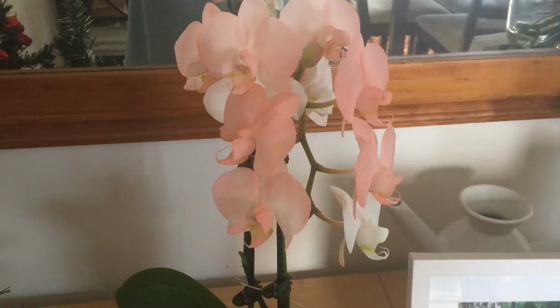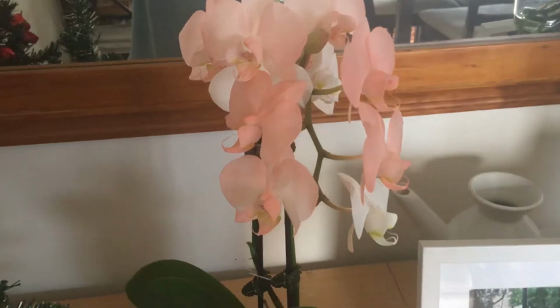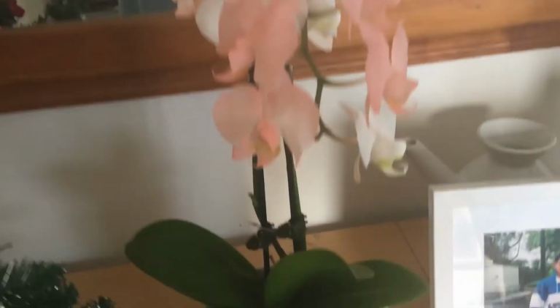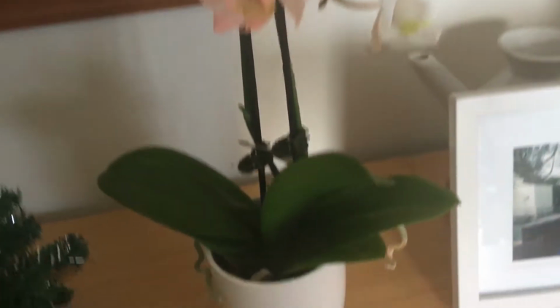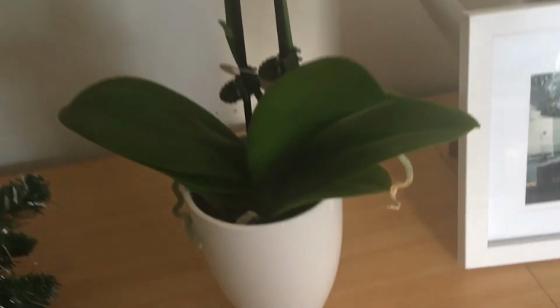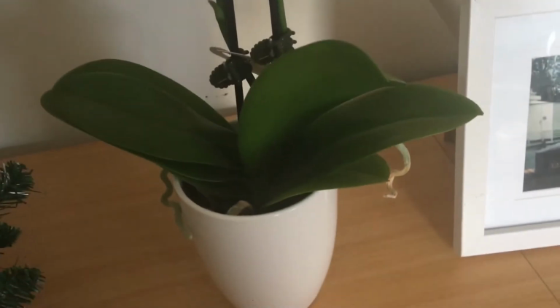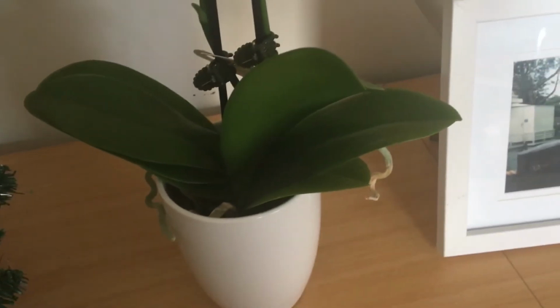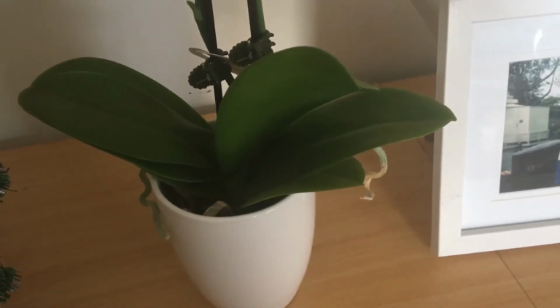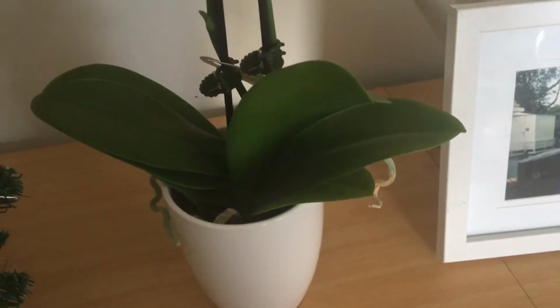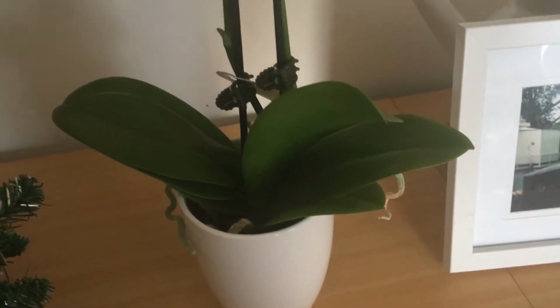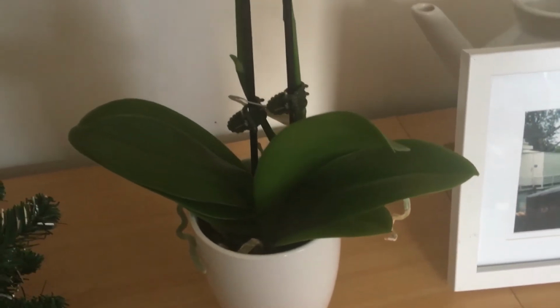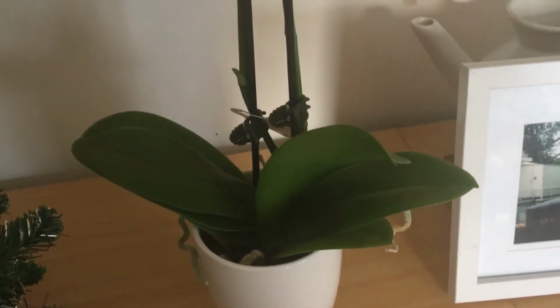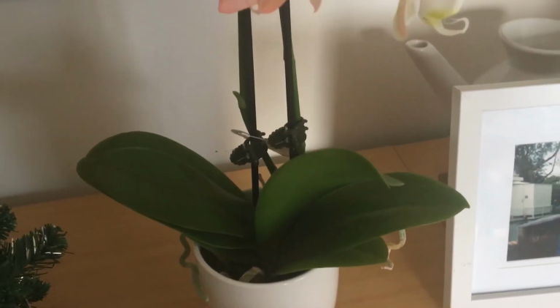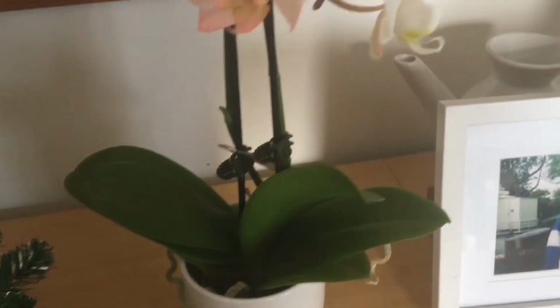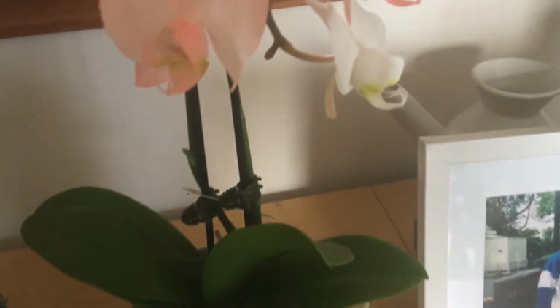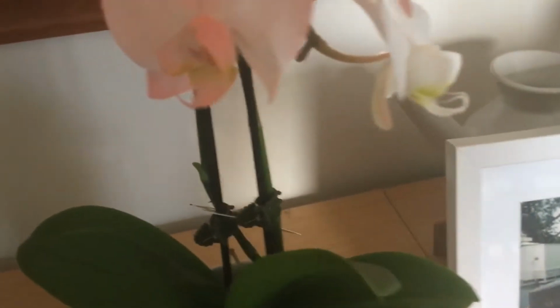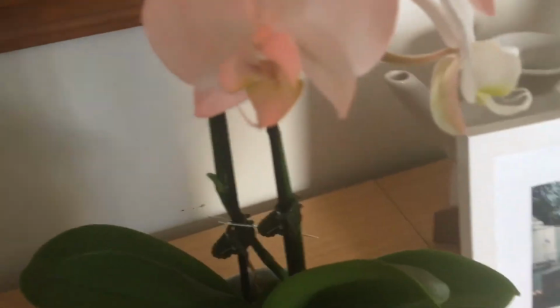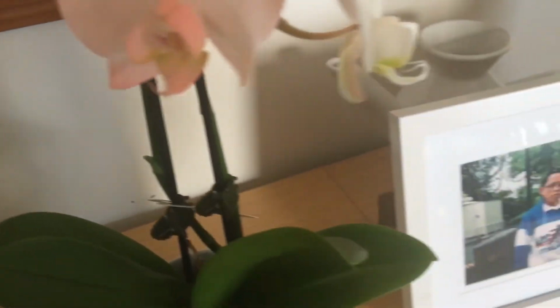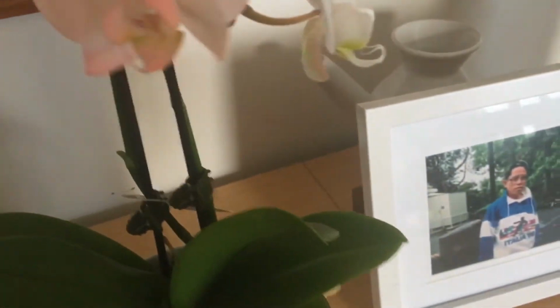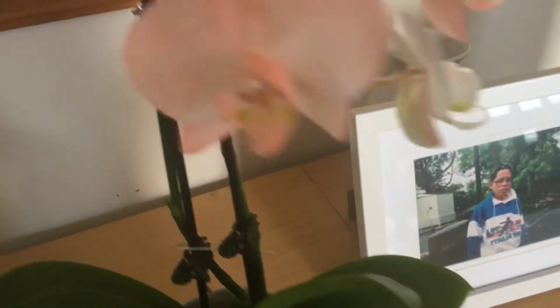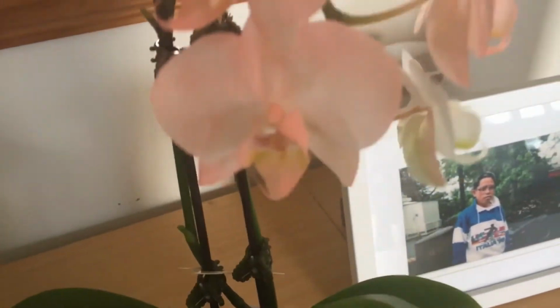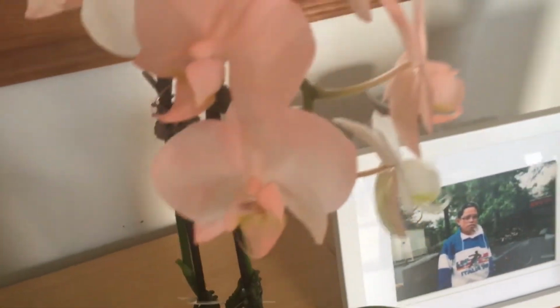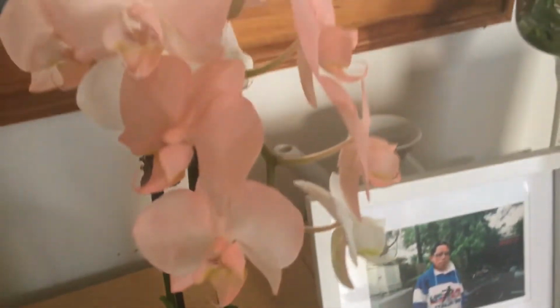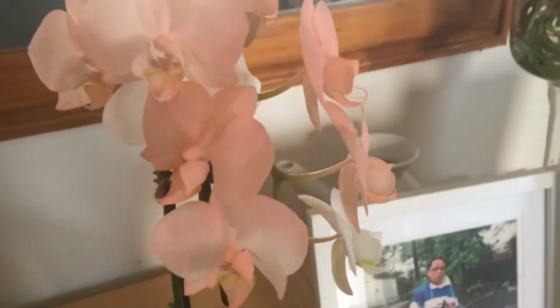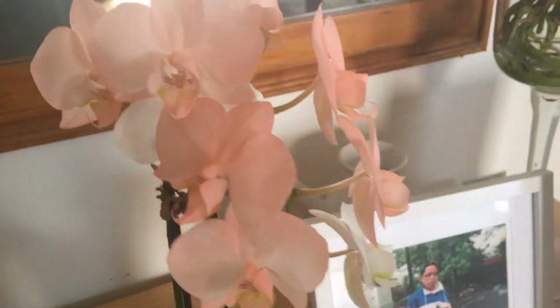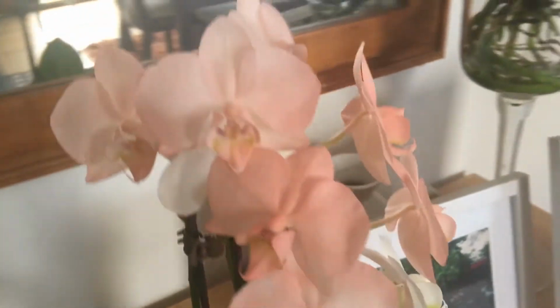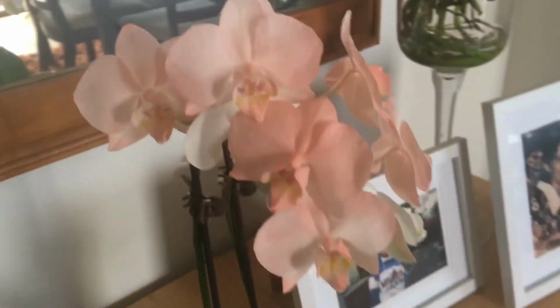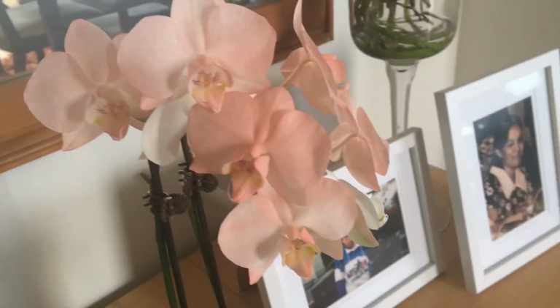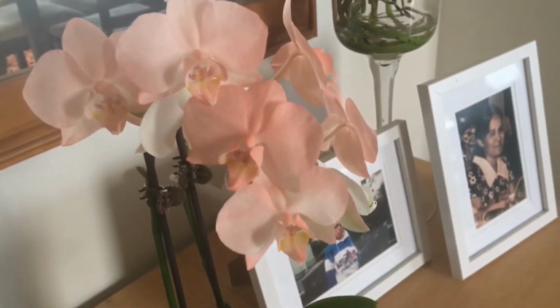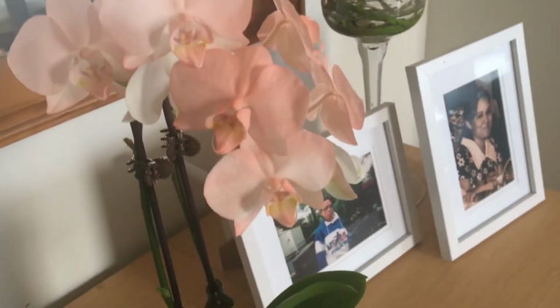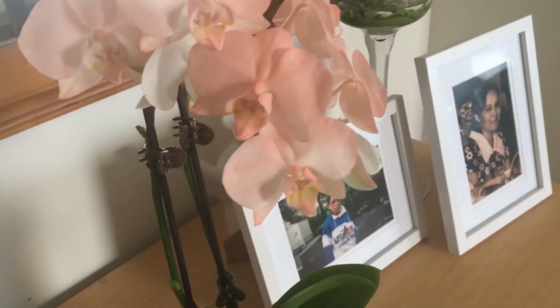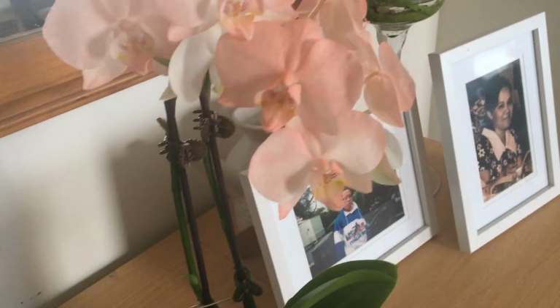Hi guys, good morning. Louisa here. Welcome back to my channel. I am just going to show you my very first purchase of a dyed orchid.